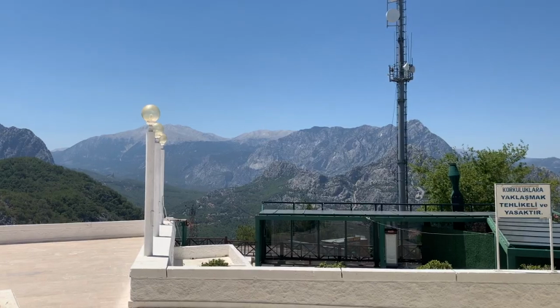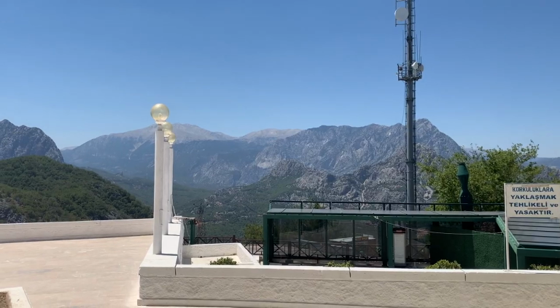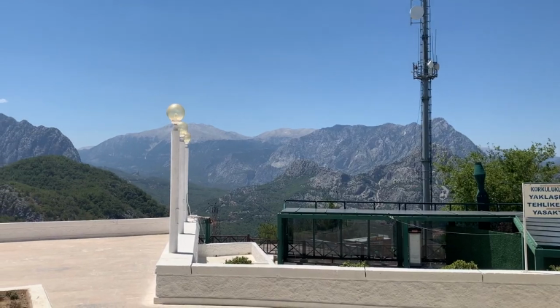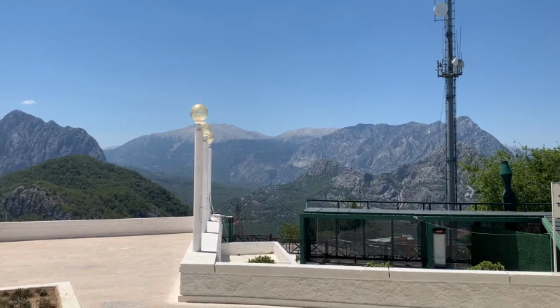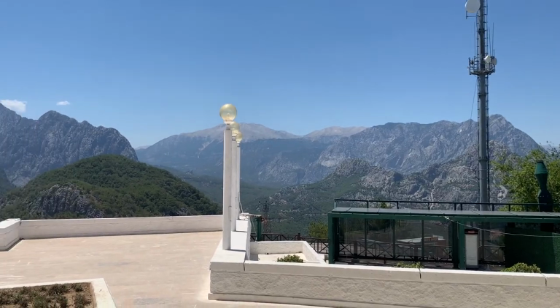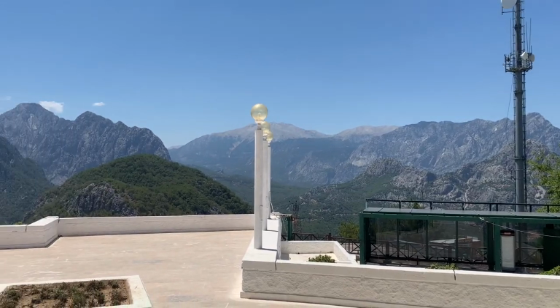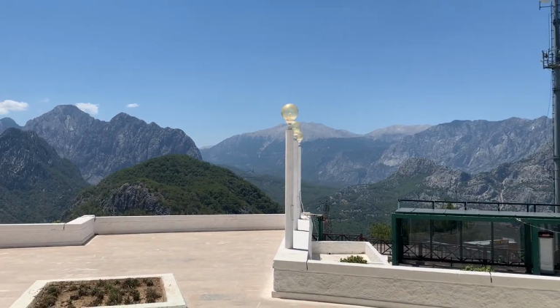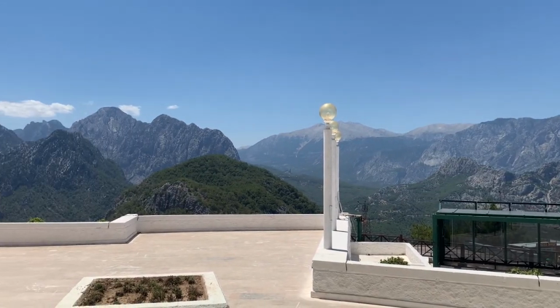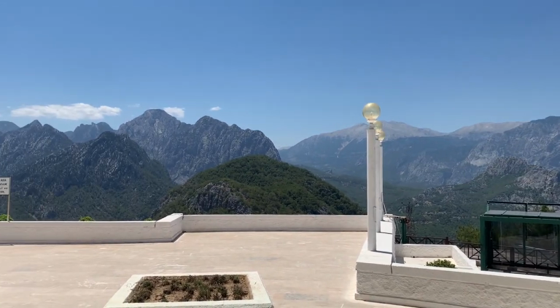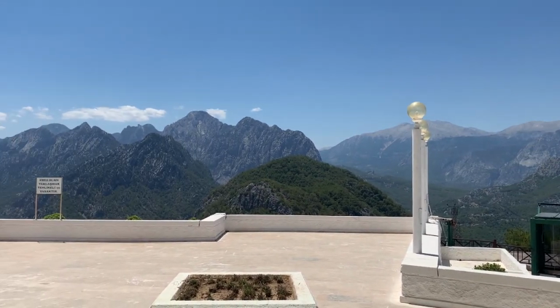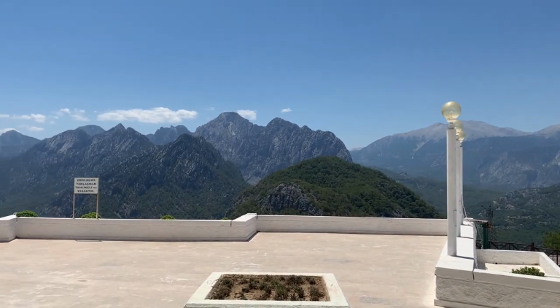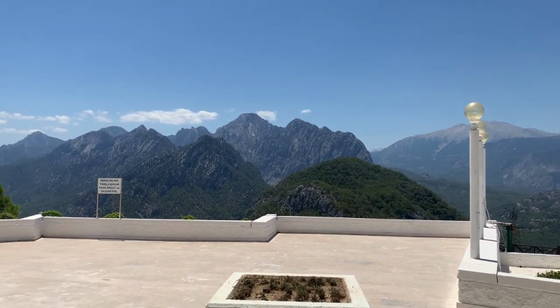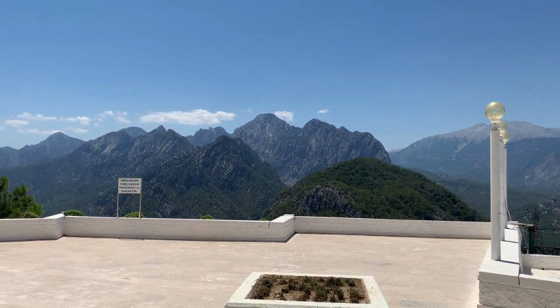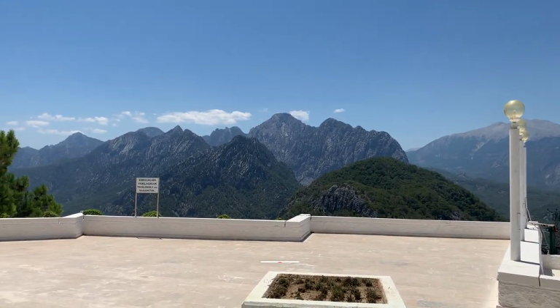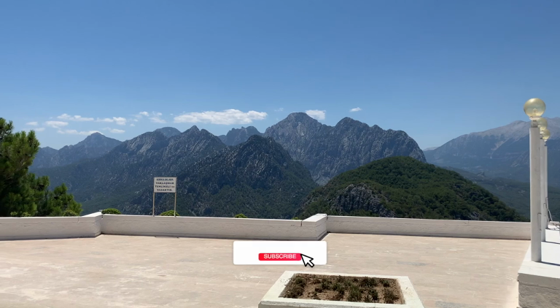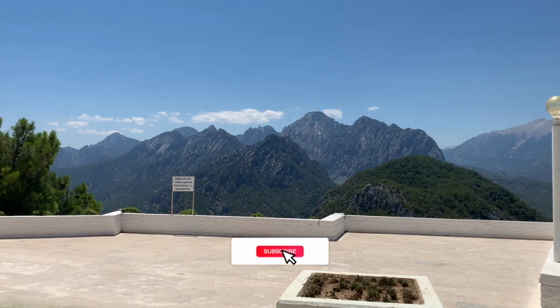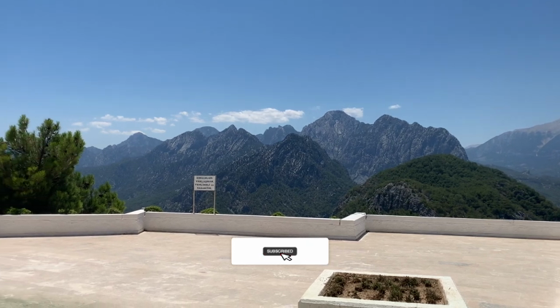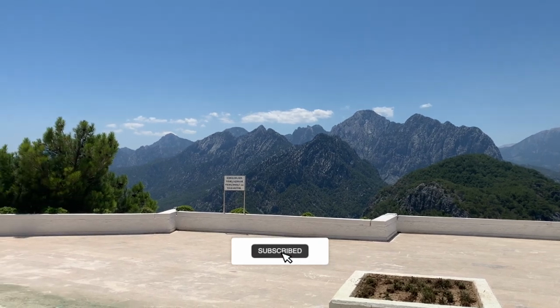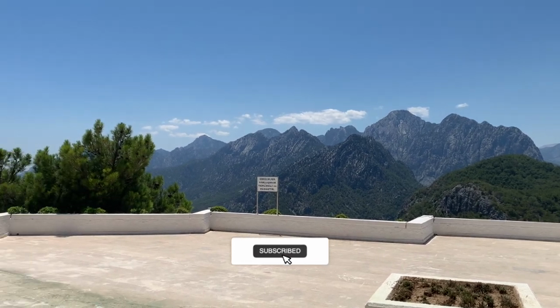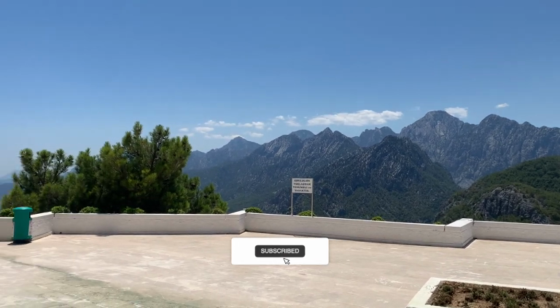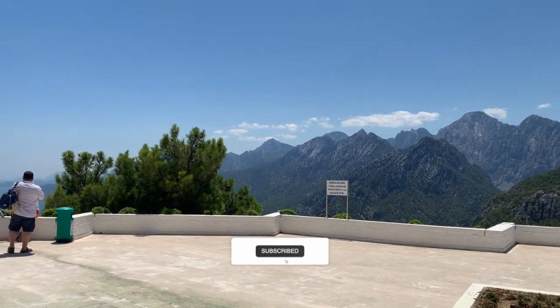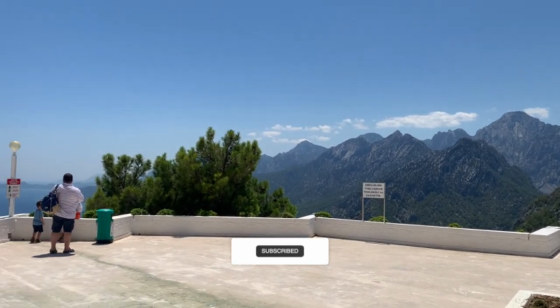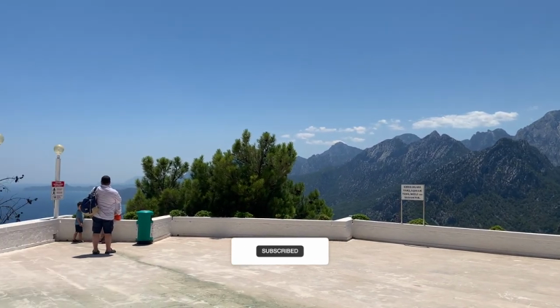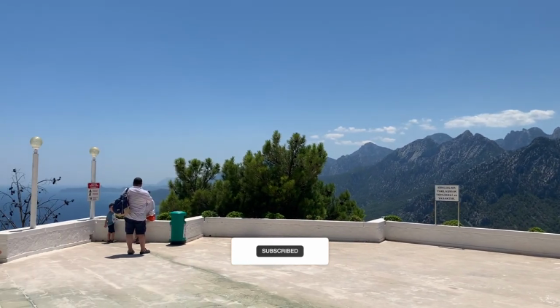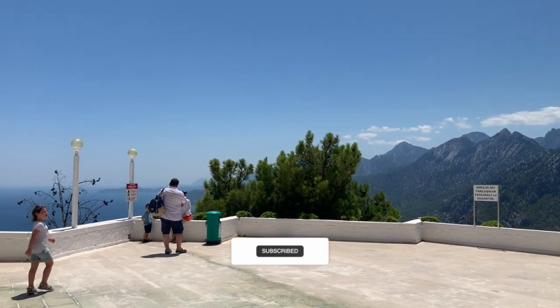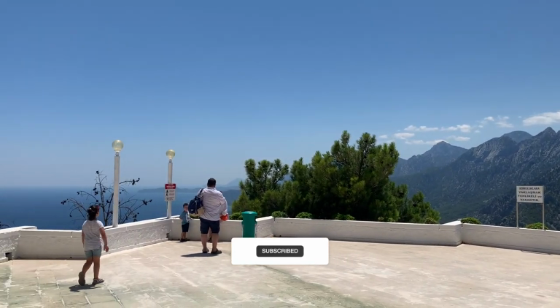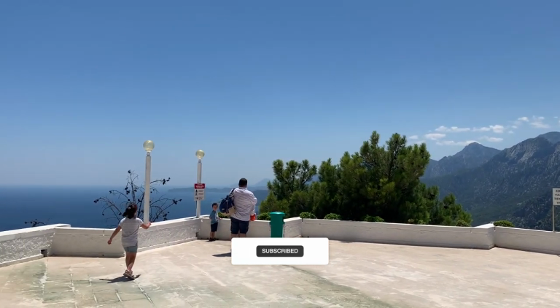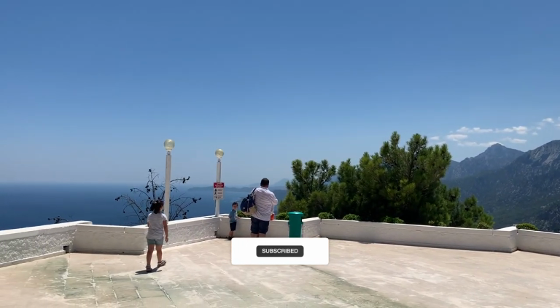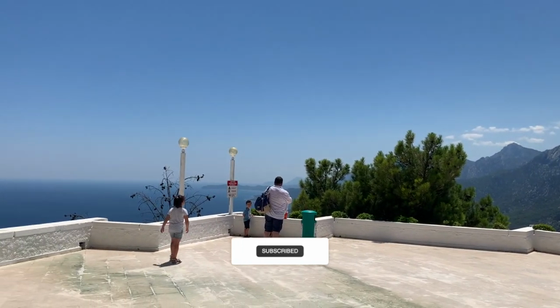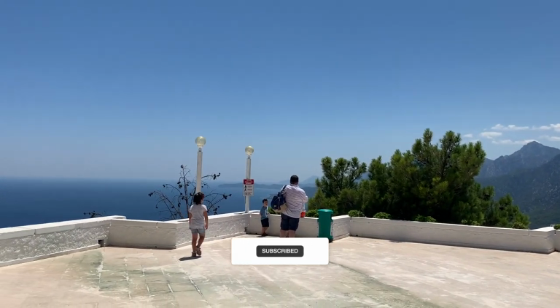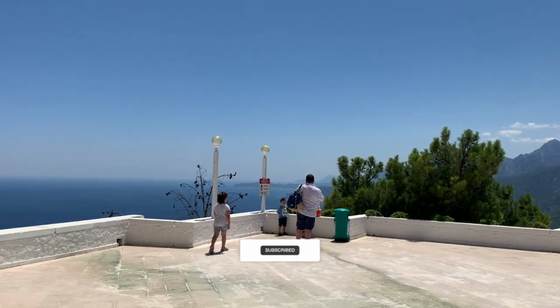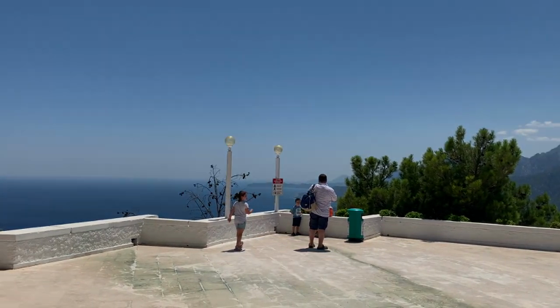Antalya didn't have much to offer me, but this was actually one of the highlights of my stay there. I would definitely recommend a trip here. Just make sure that you don't get overcharged or ripped off by the touts.